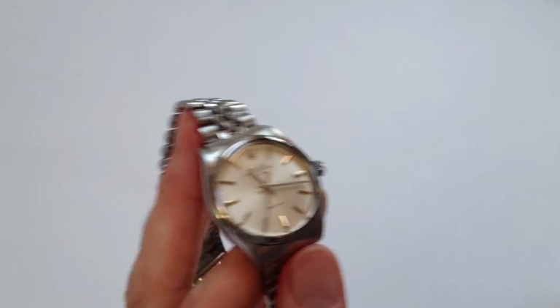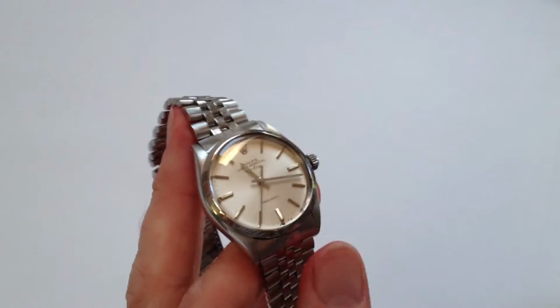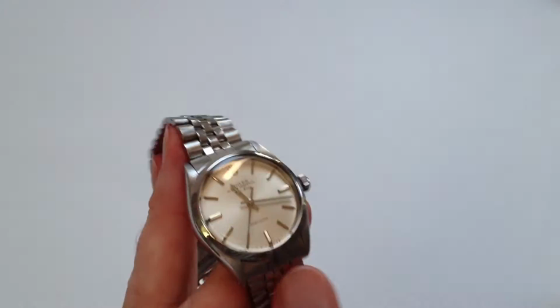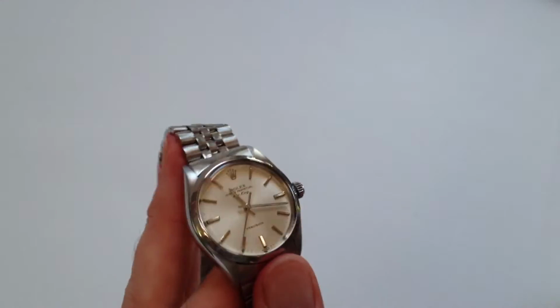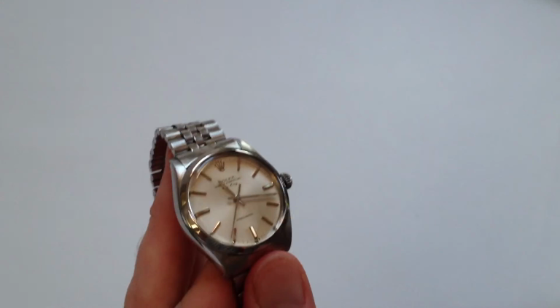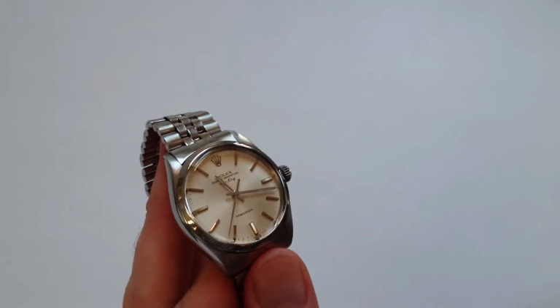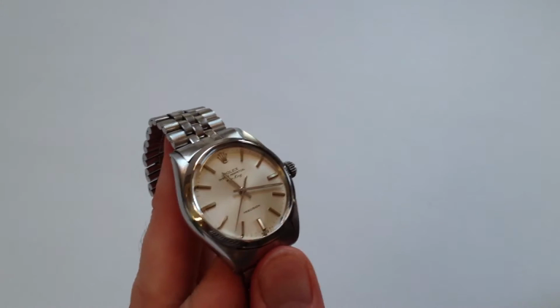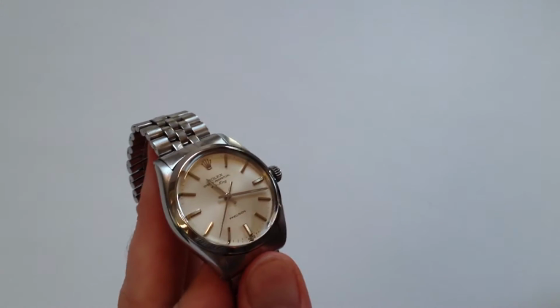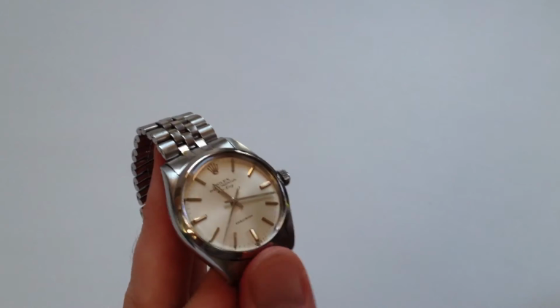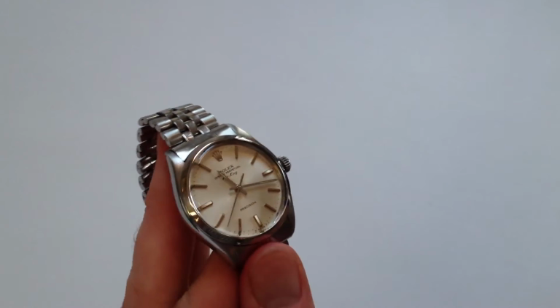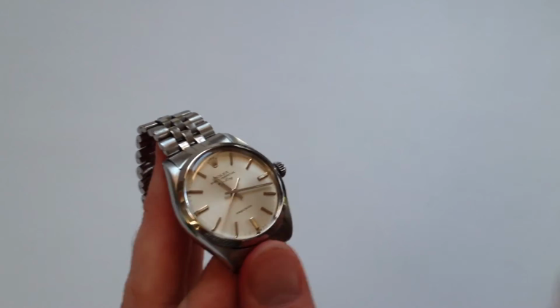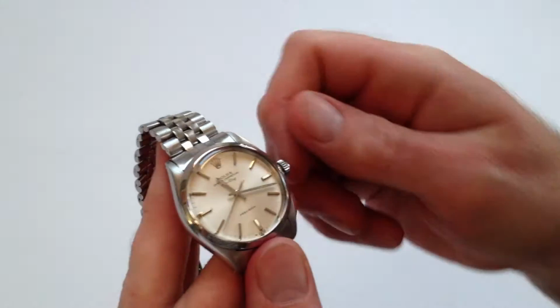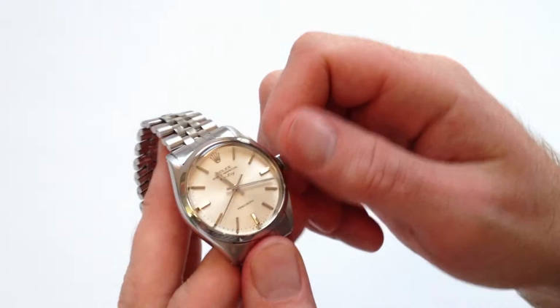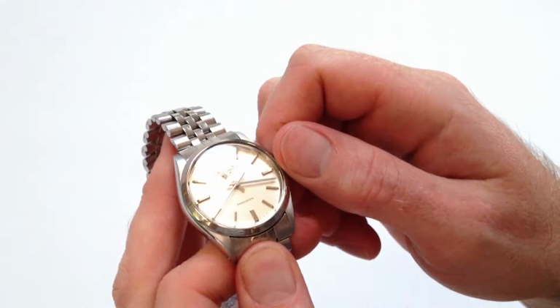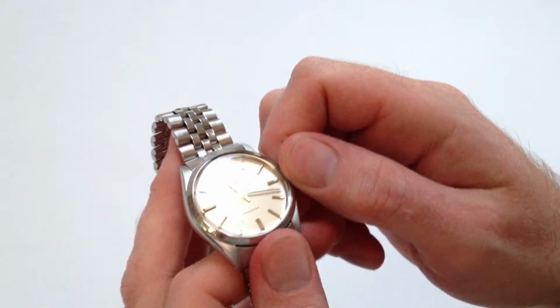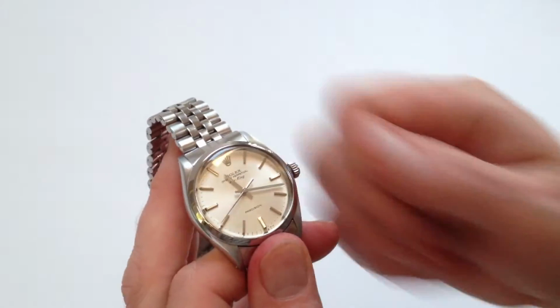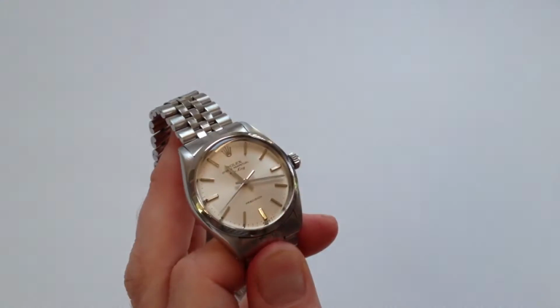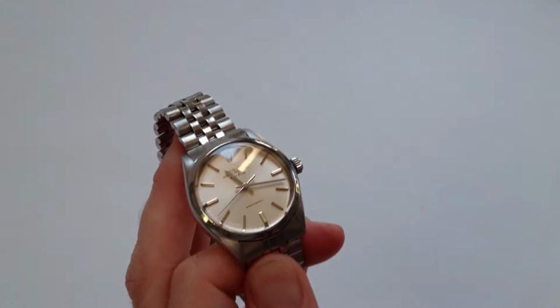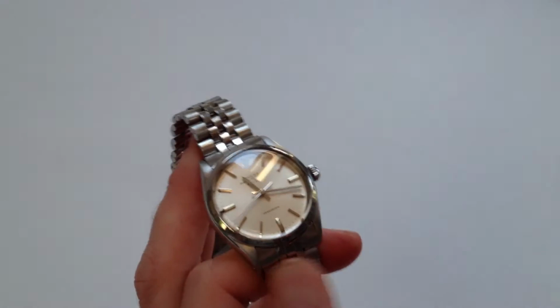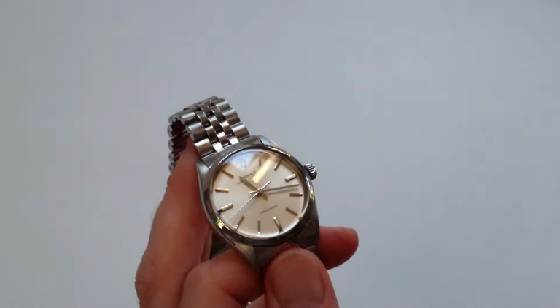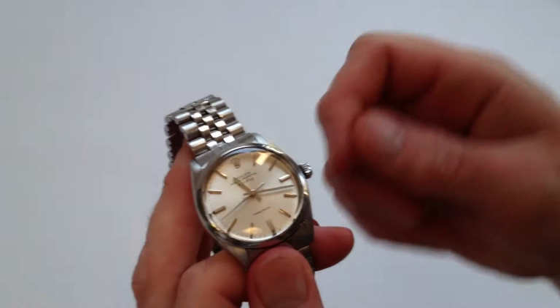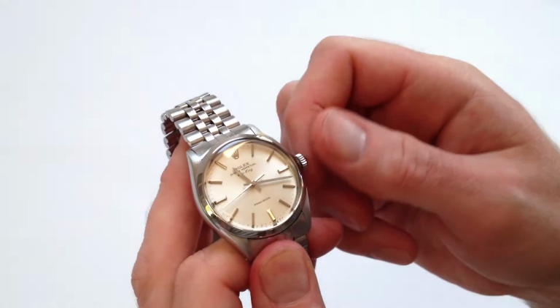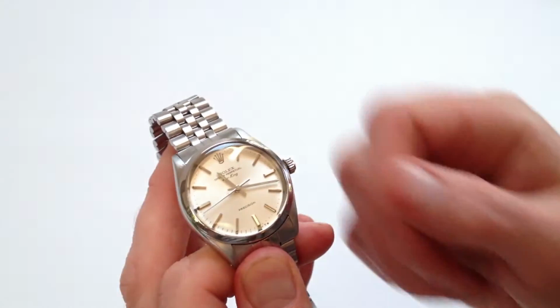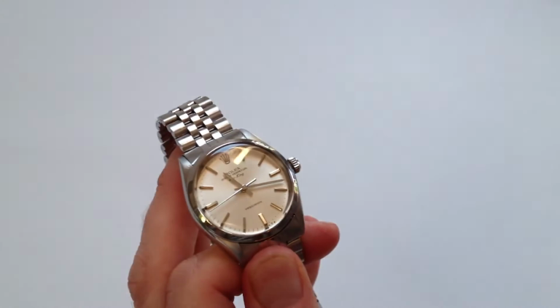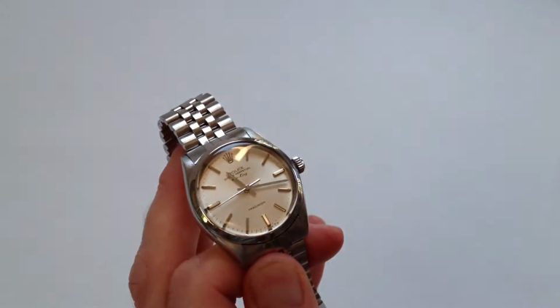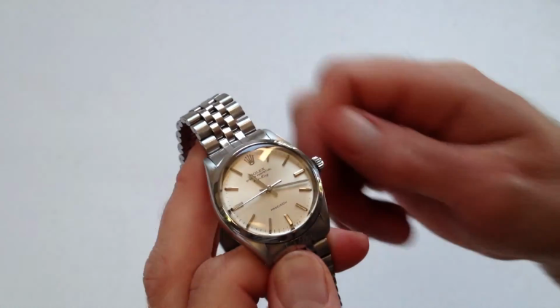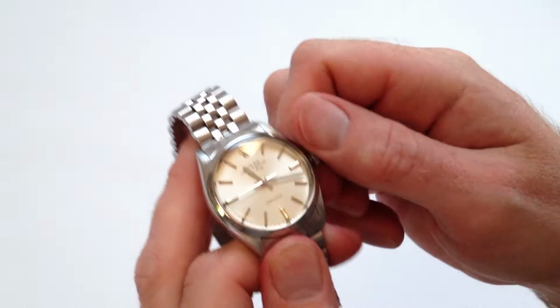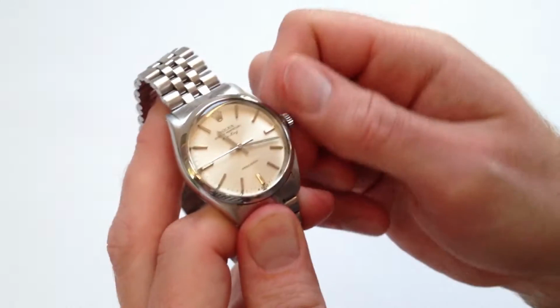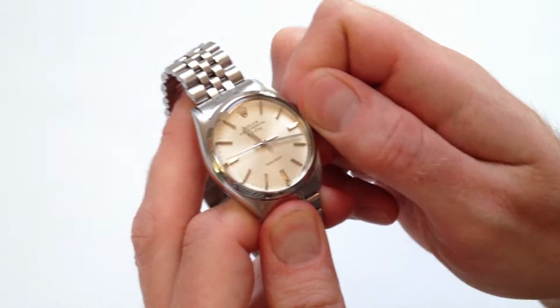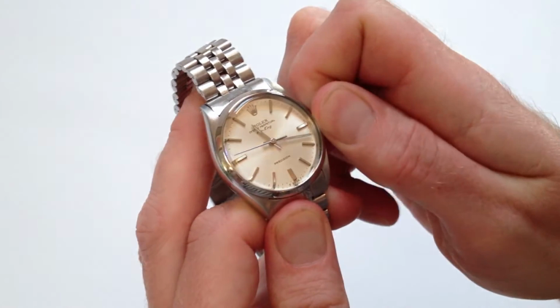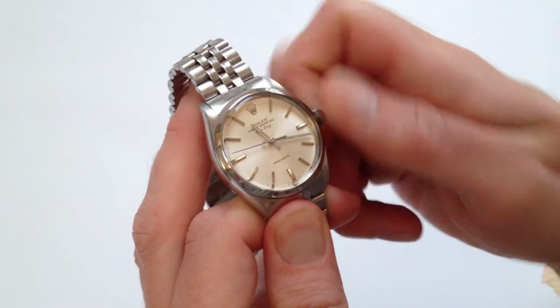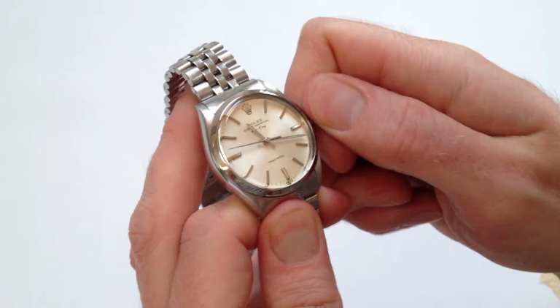In the event that you leave it off your wrist and the watch stops, in order to start it again it requires a couple of twists of the crown. In order to move the oyster crown away from the body of the watch, turn the crown towards you, the wearer.